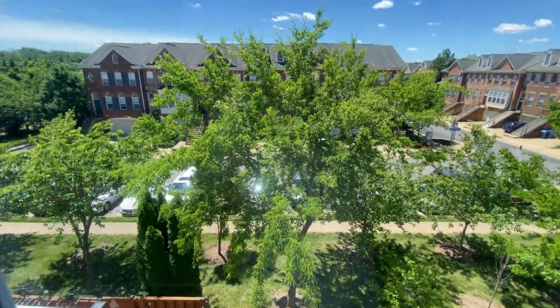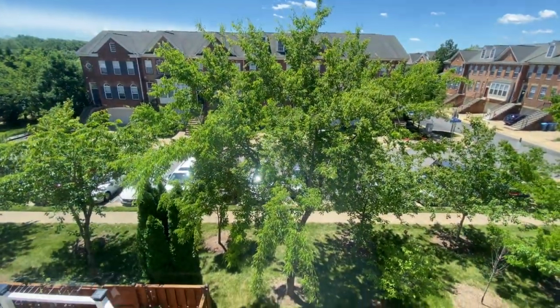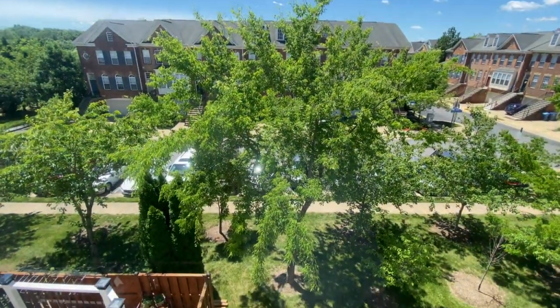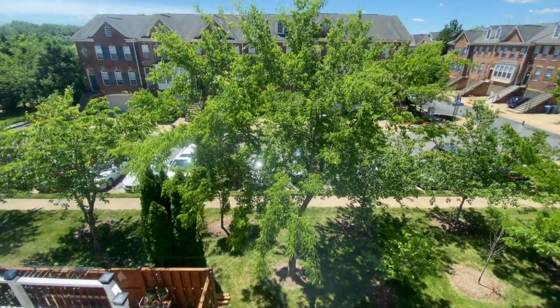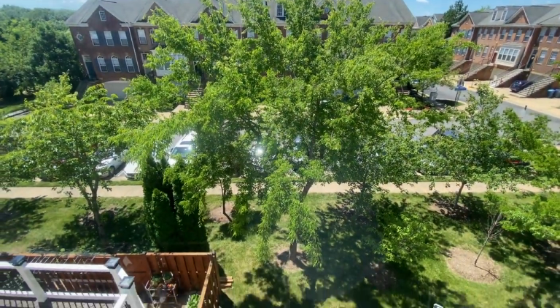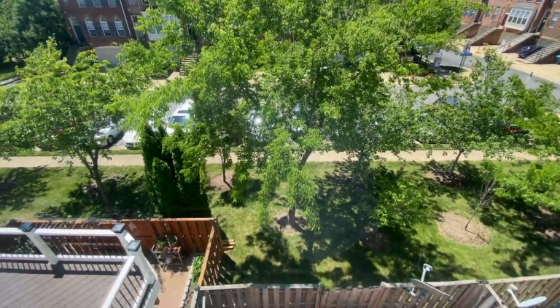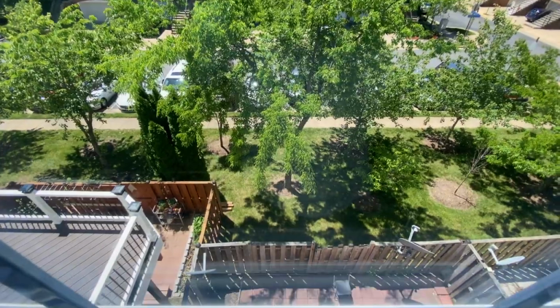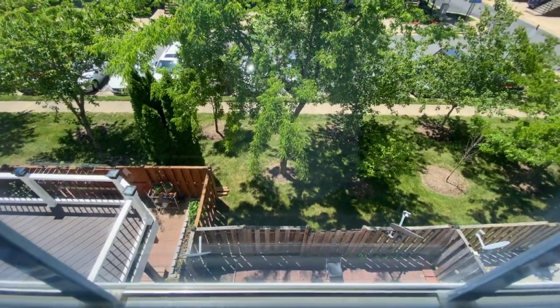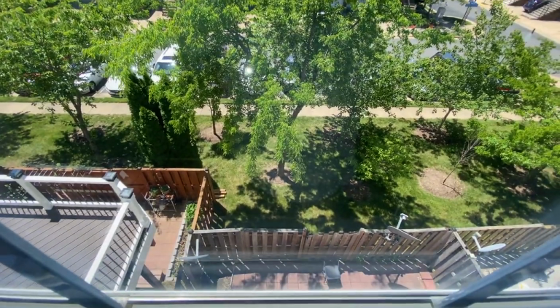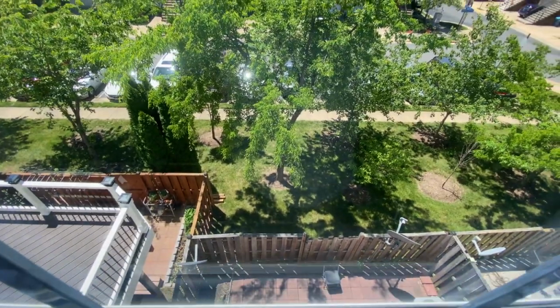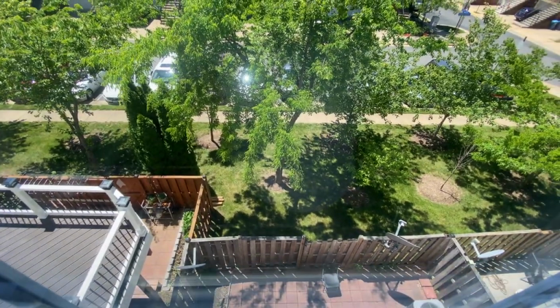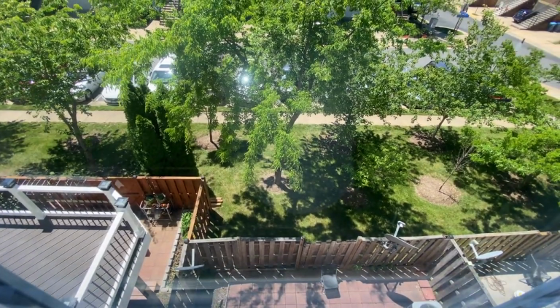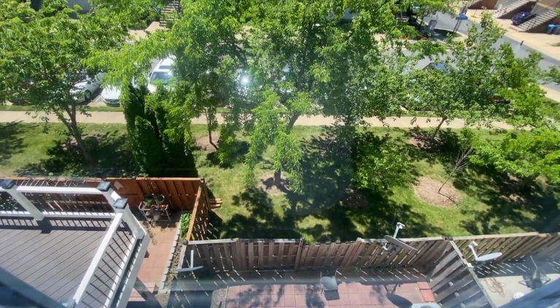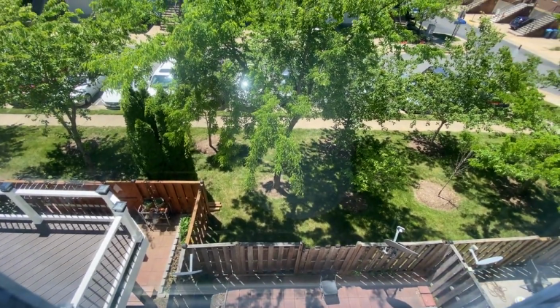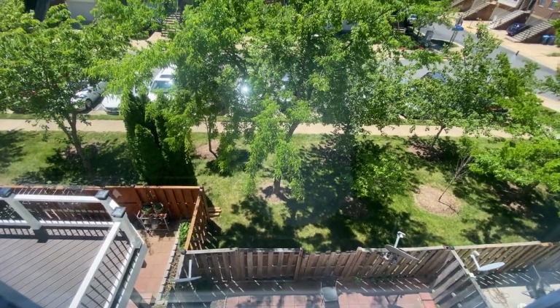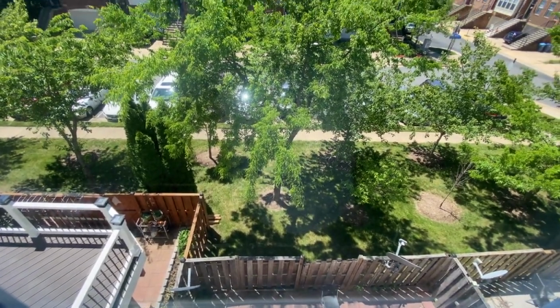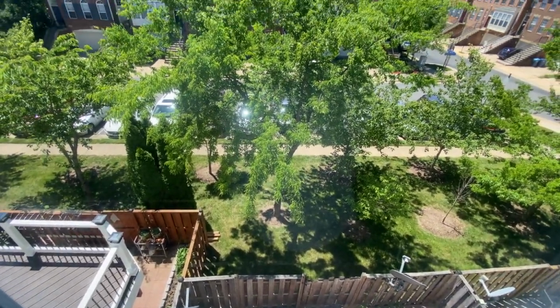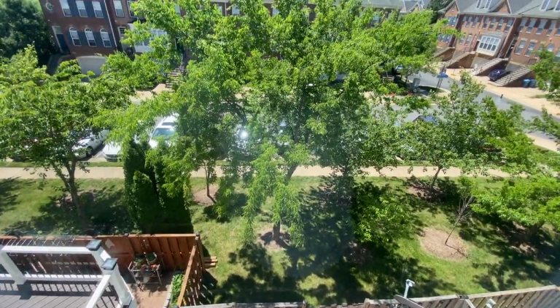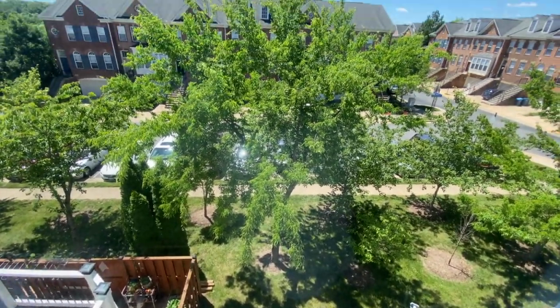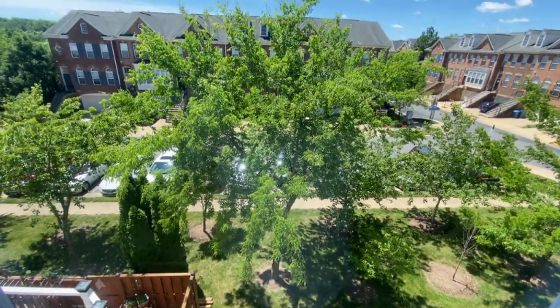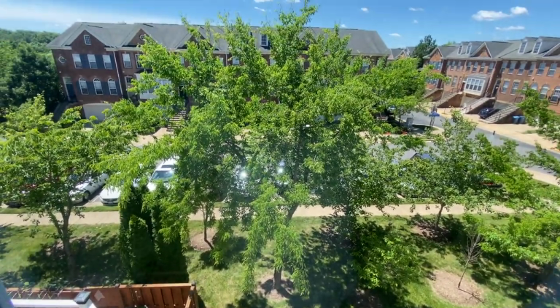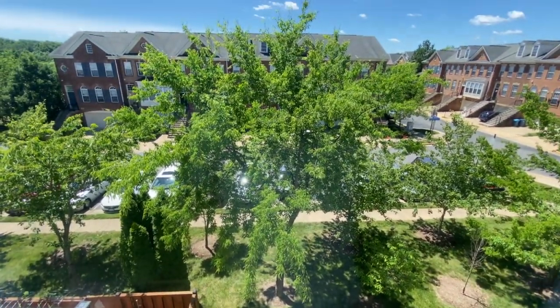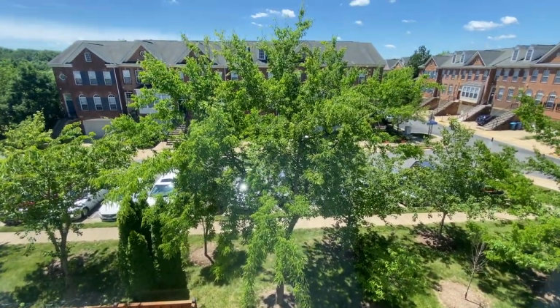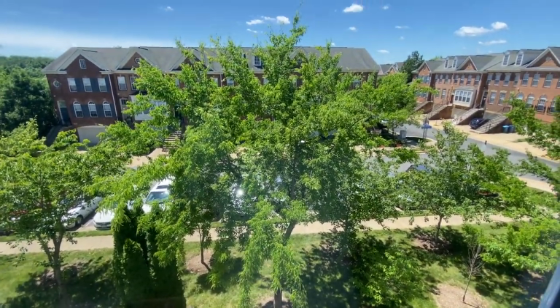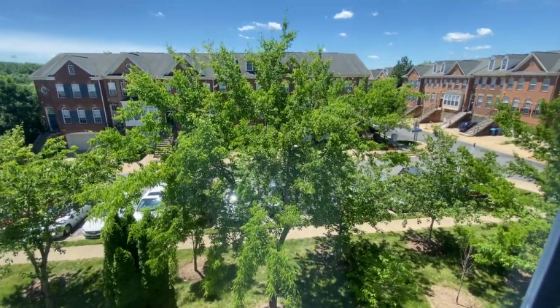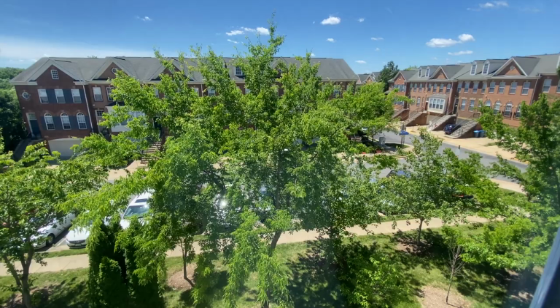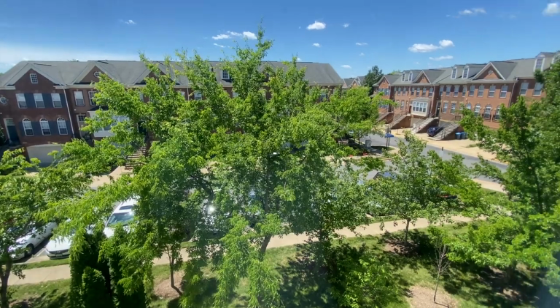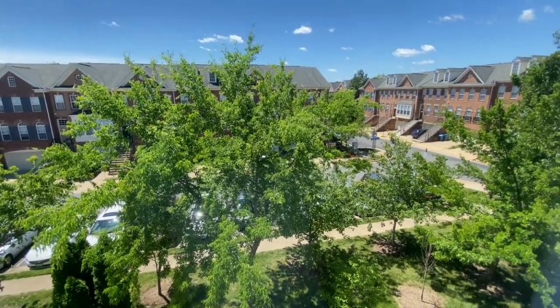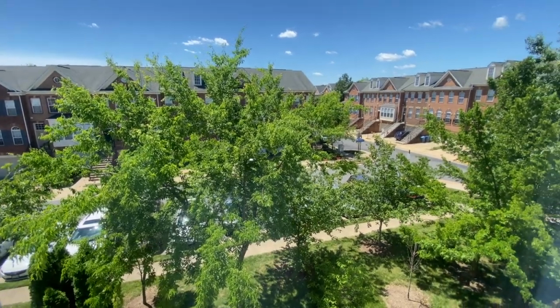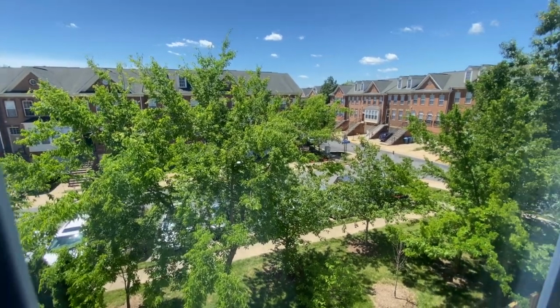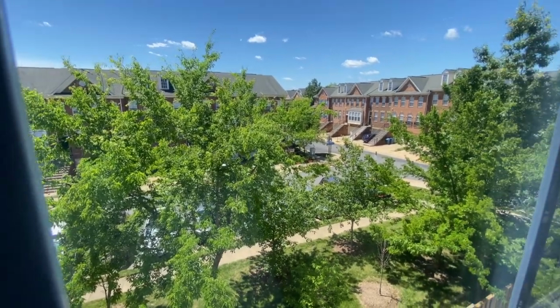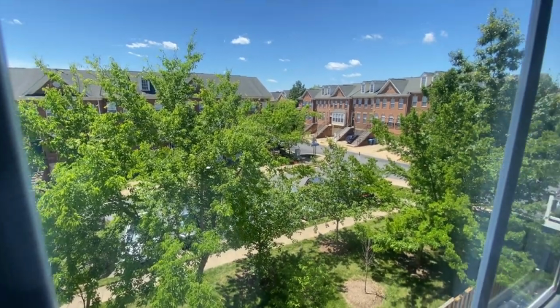It's a beautiful view here. If you look down, that's a patio and those are all the townhomes.